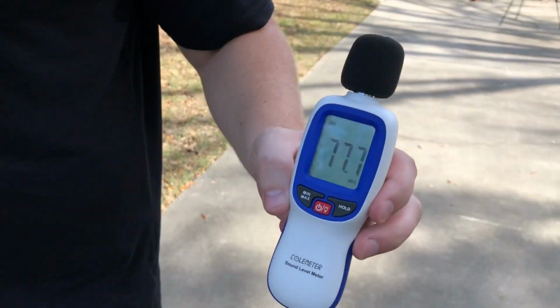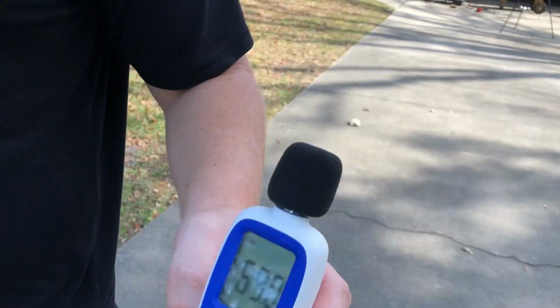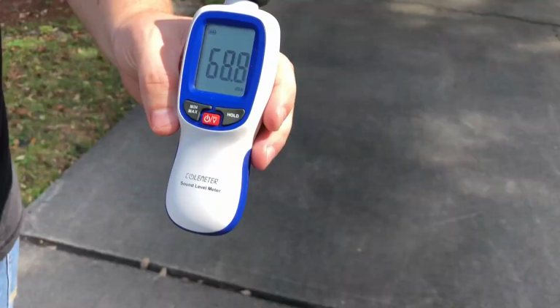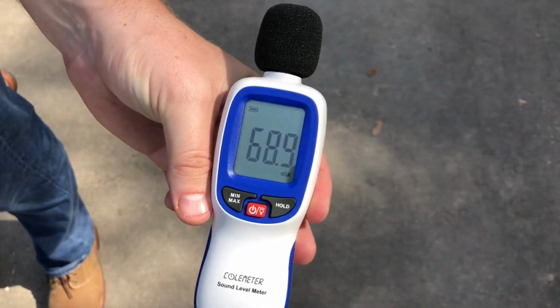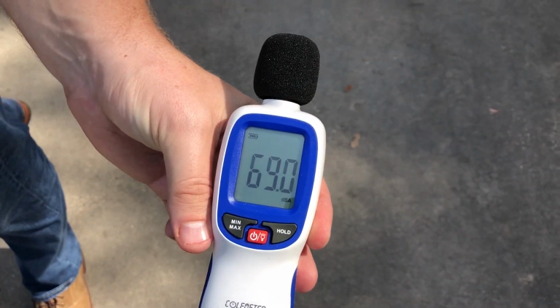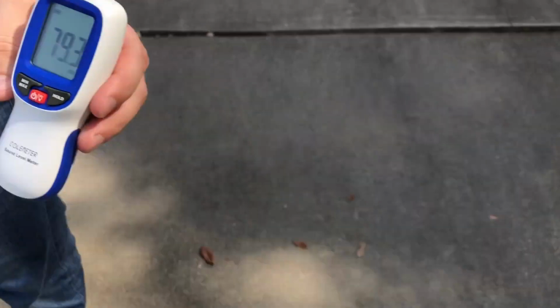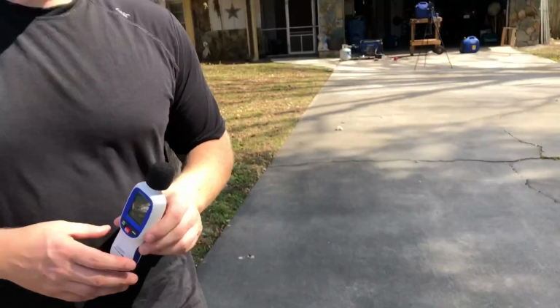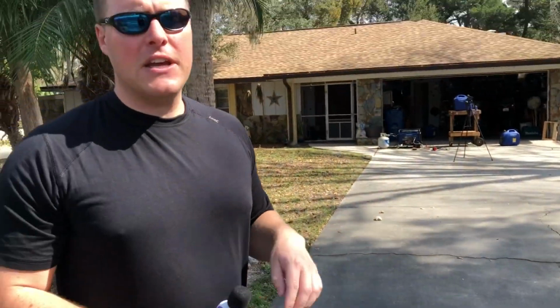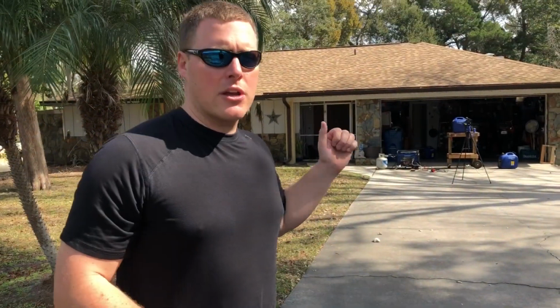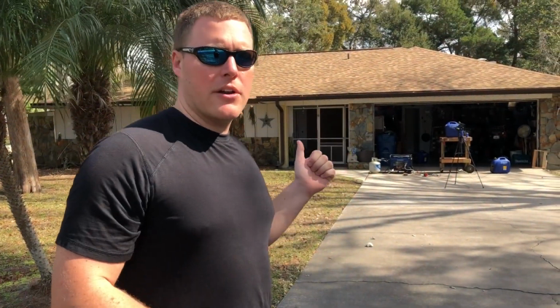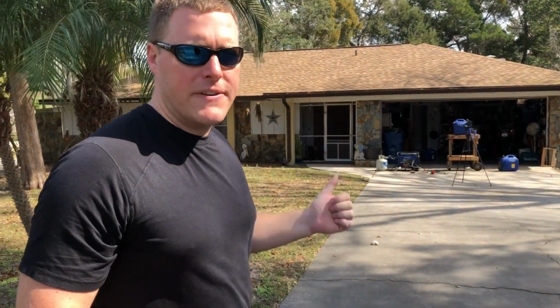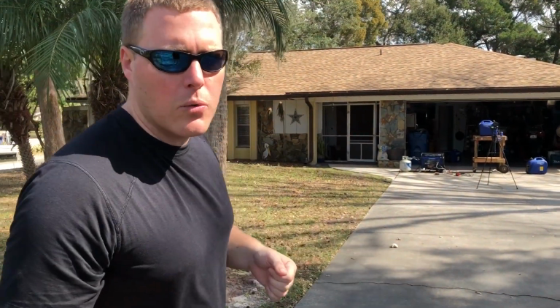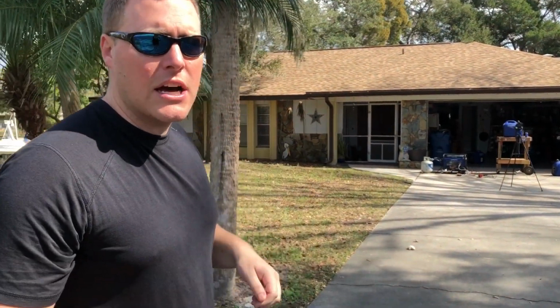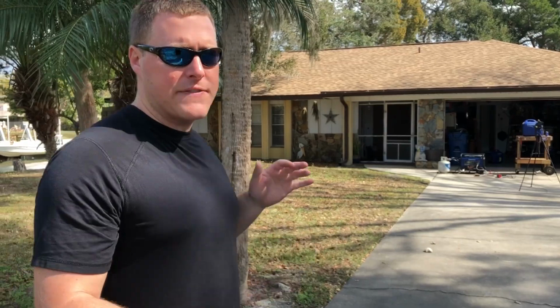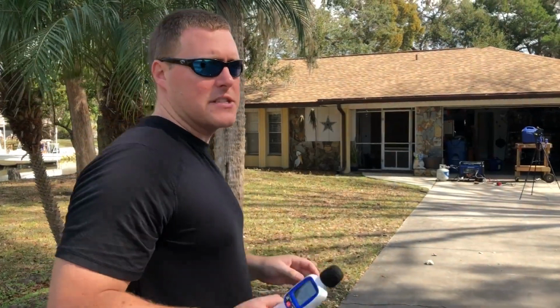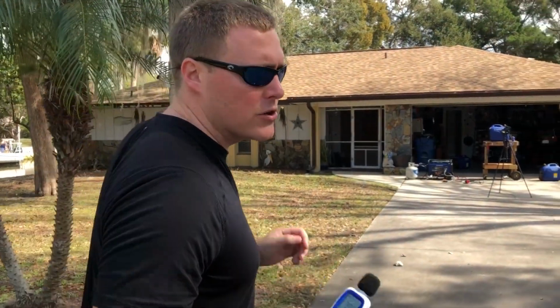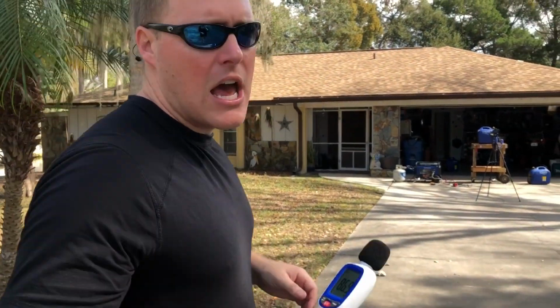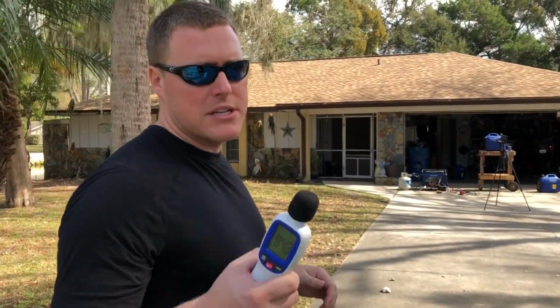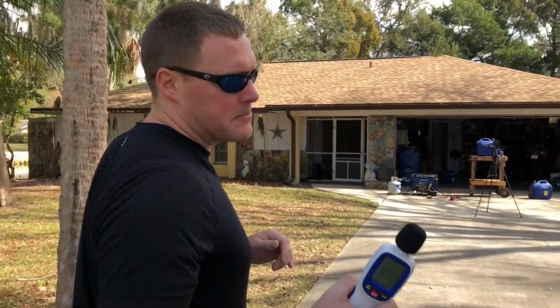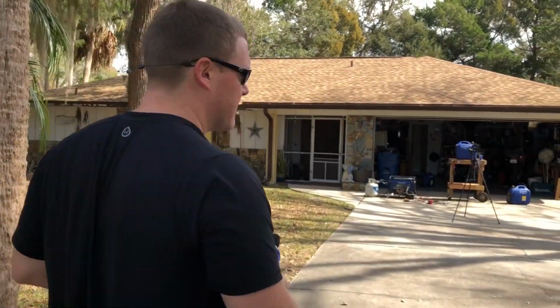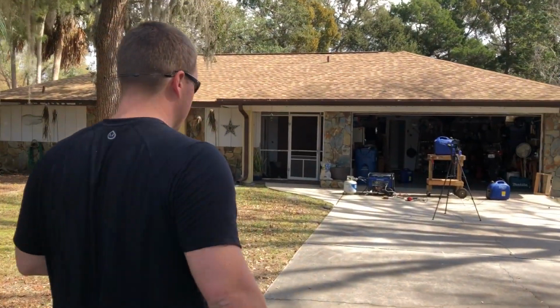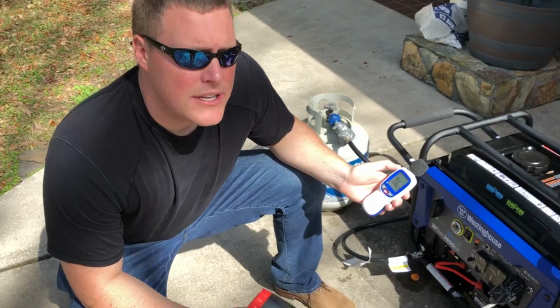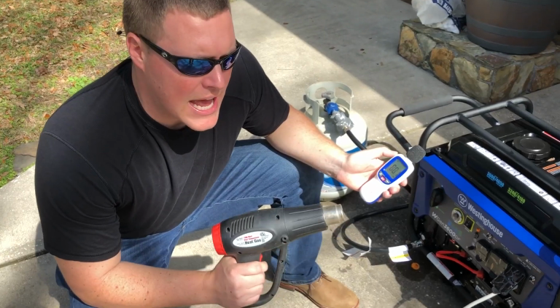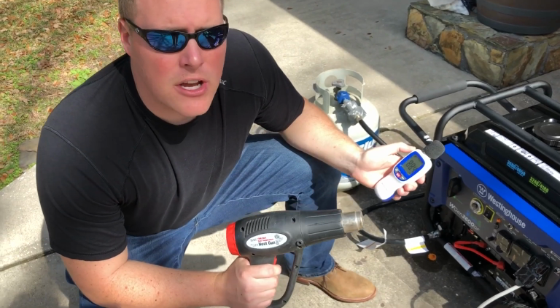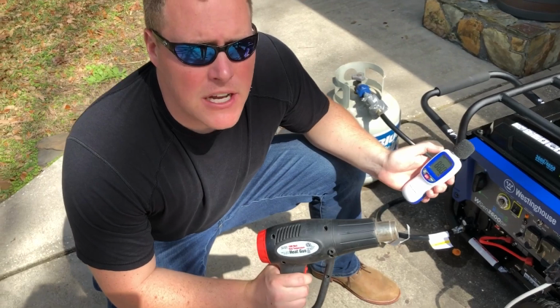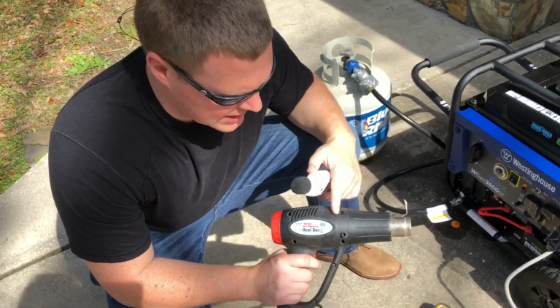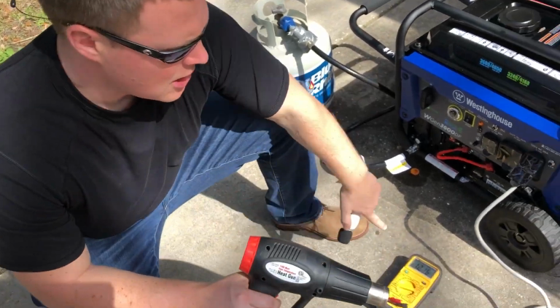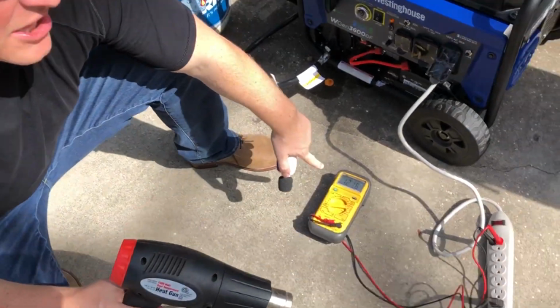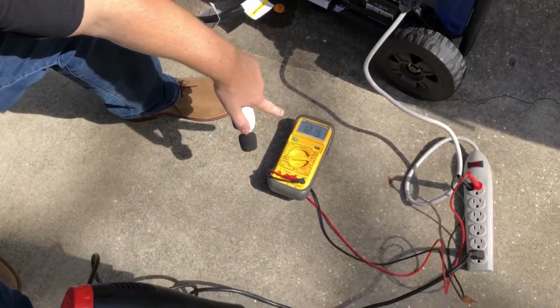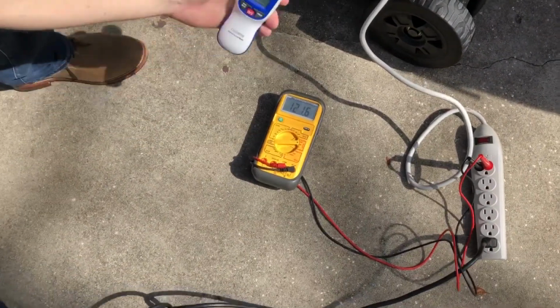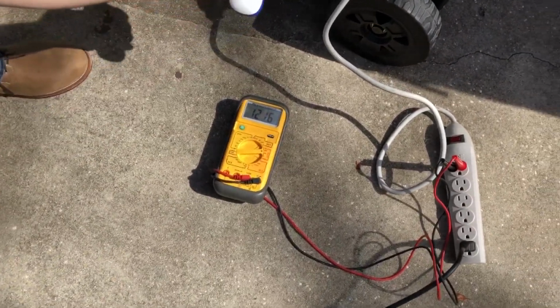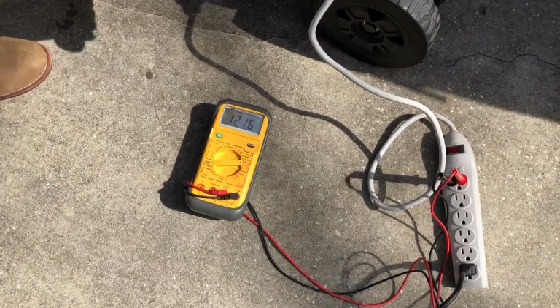69 decibels at 50 feet on propane, no load. Now we're going to put it under a load with the 1500-watt heat gun and see if there's a difference in voltage as well as the decibel reading. Watch the voltage meter as we add the load.